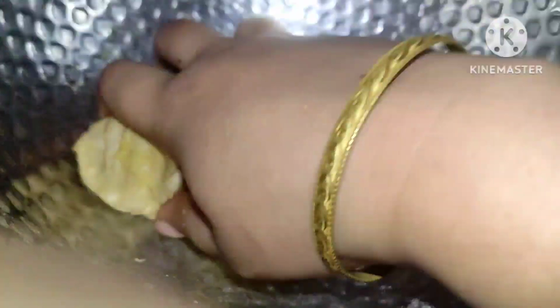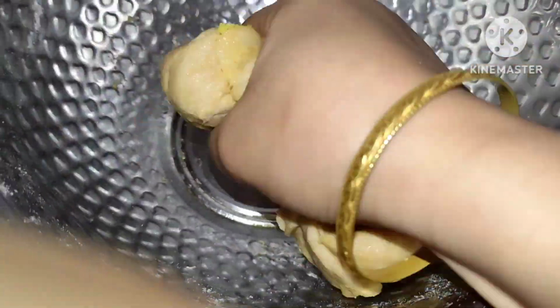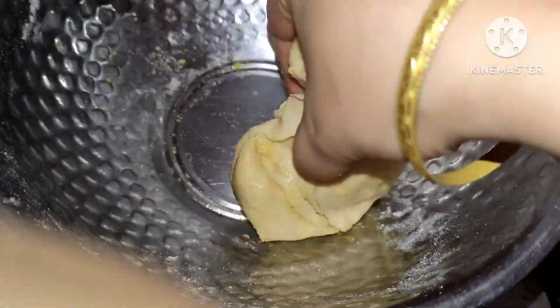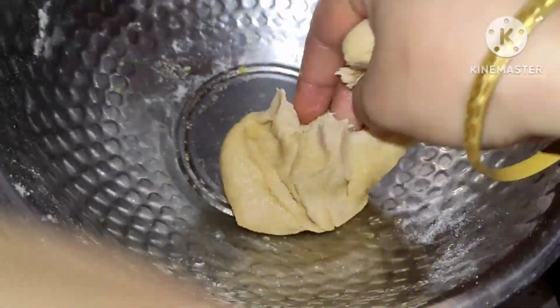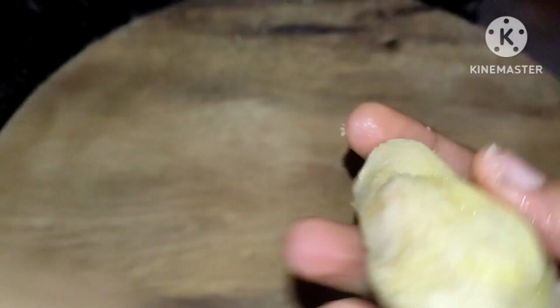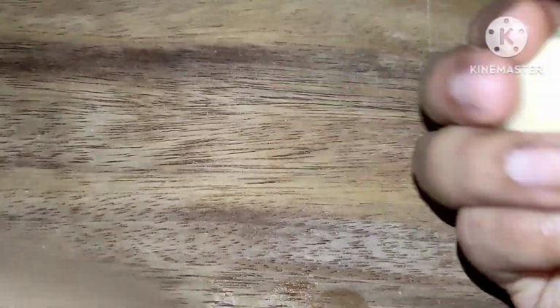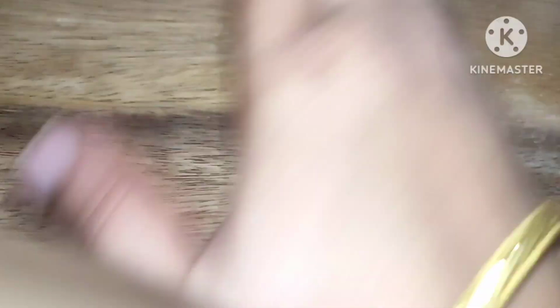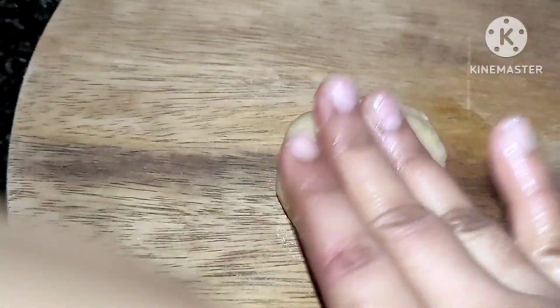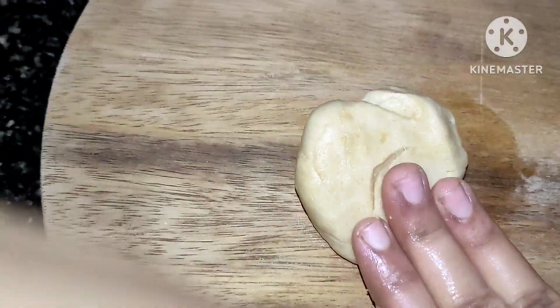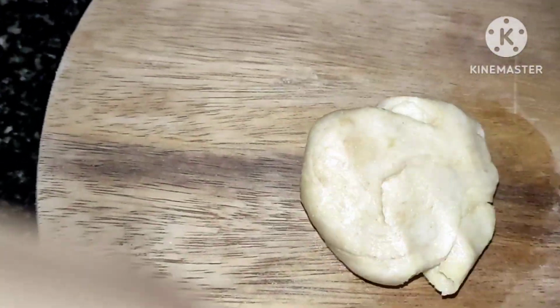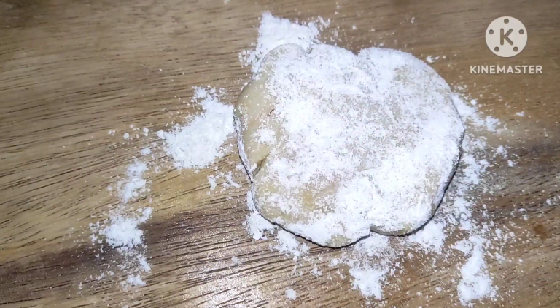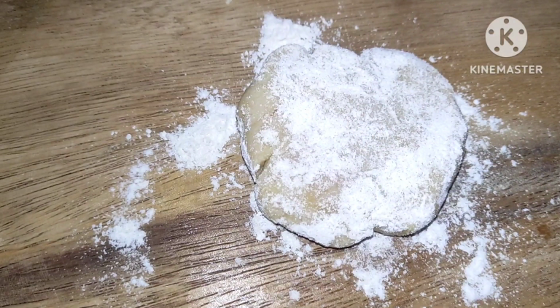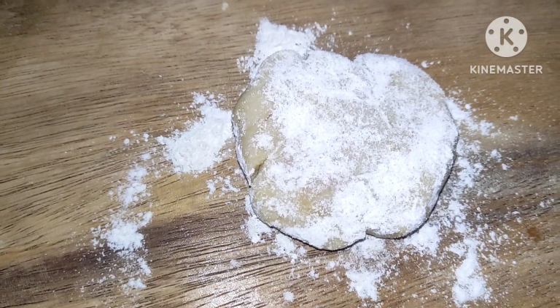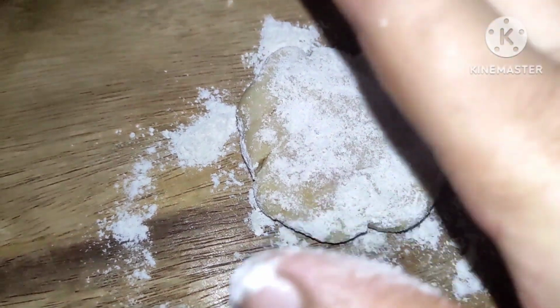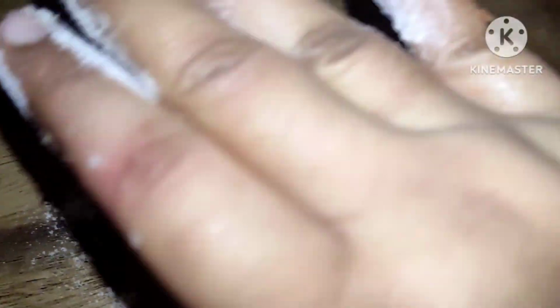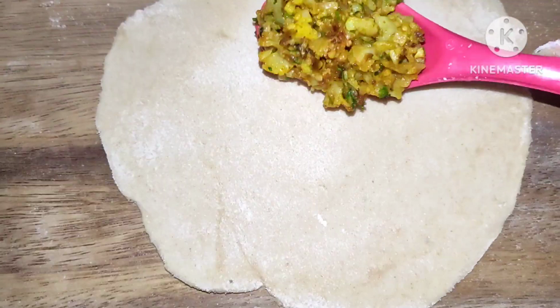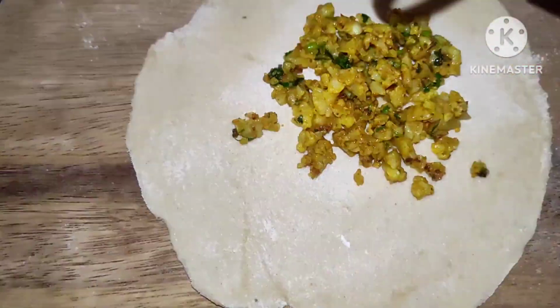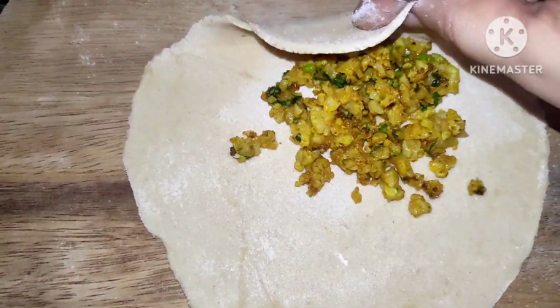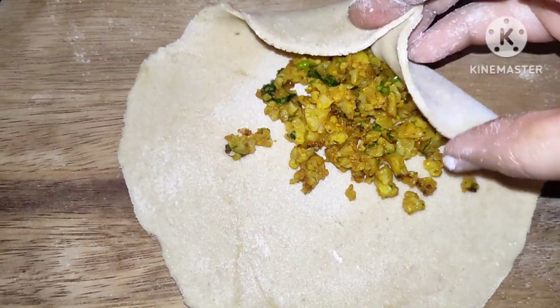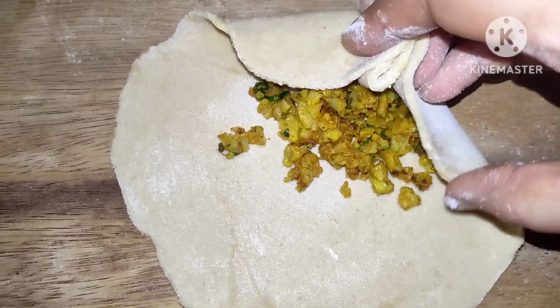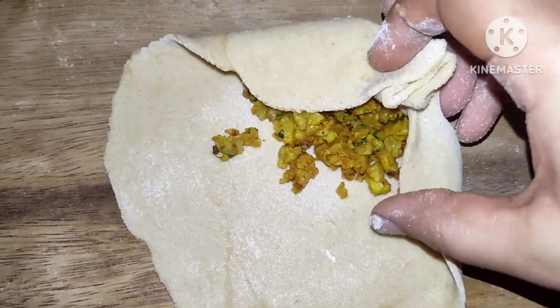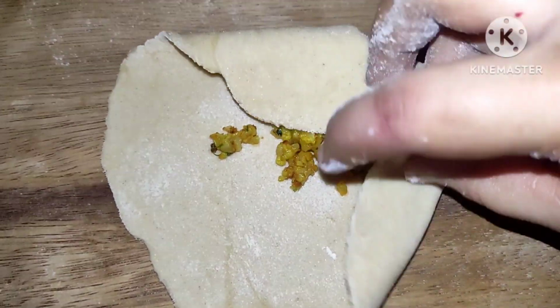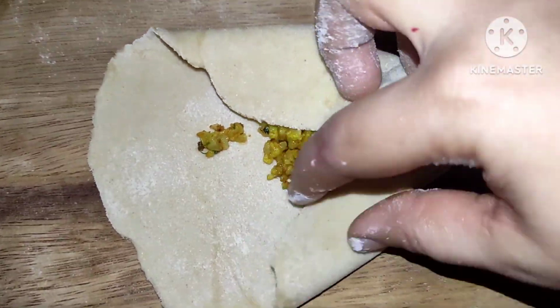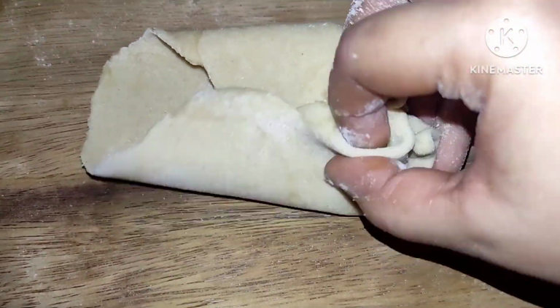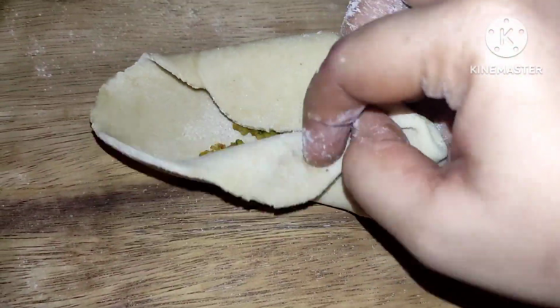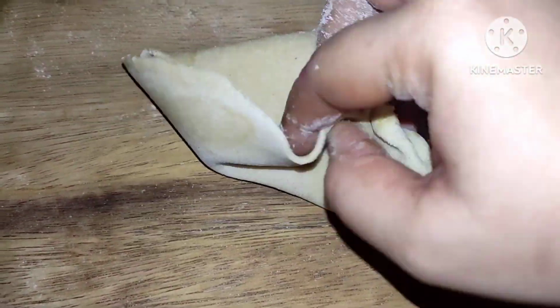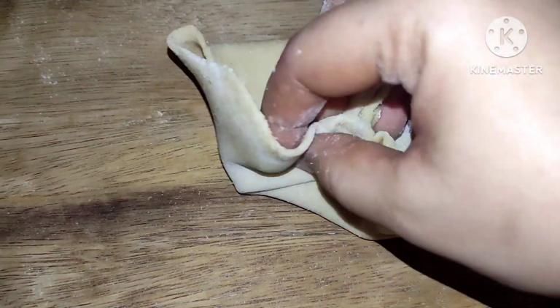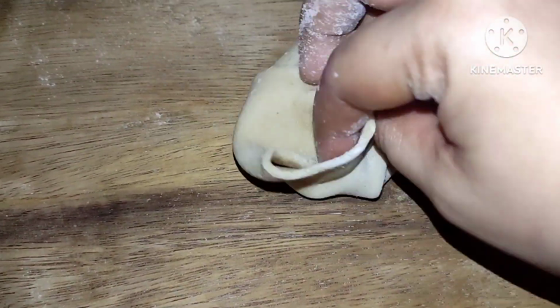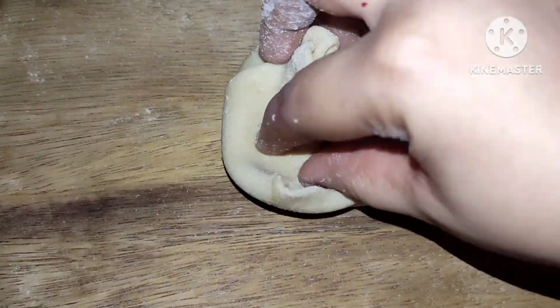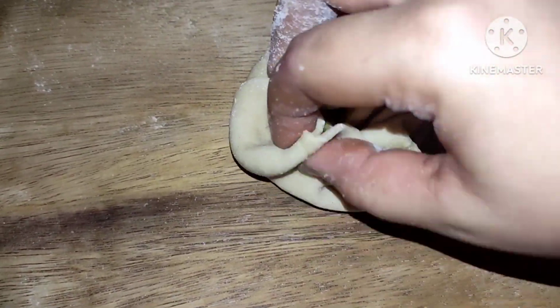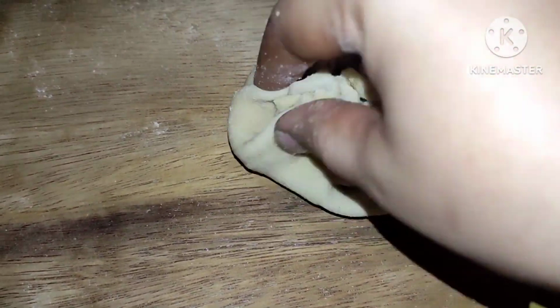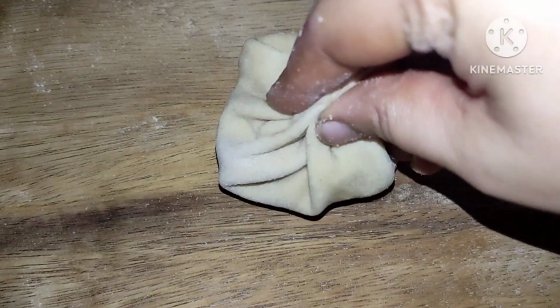Take a little dough from inside. That's all — put the stuffing in it. Let's put the stuffing in it. I'm just going to finish the stuffing.